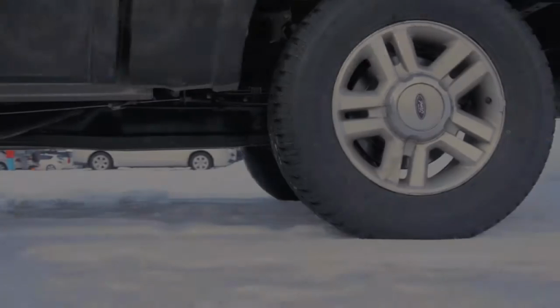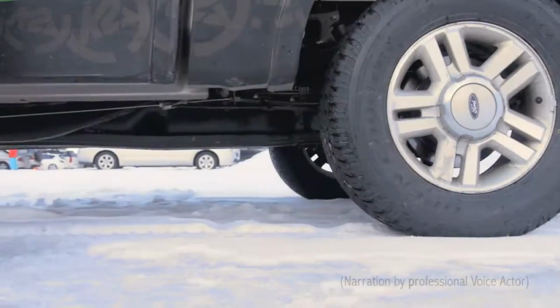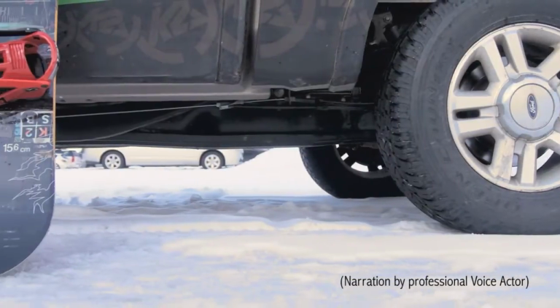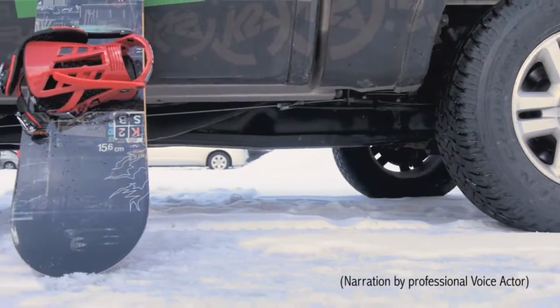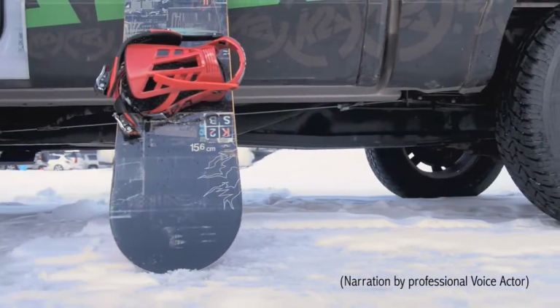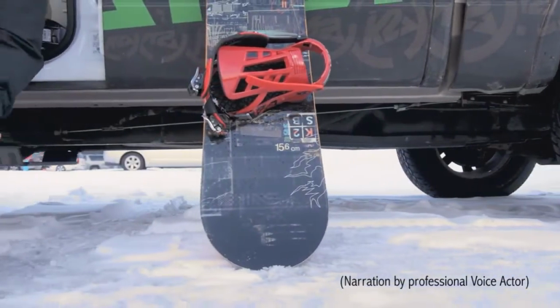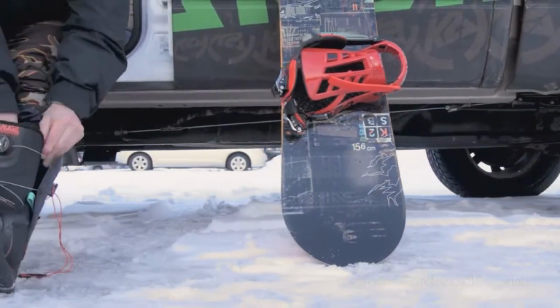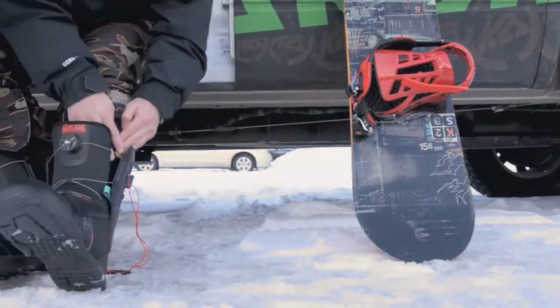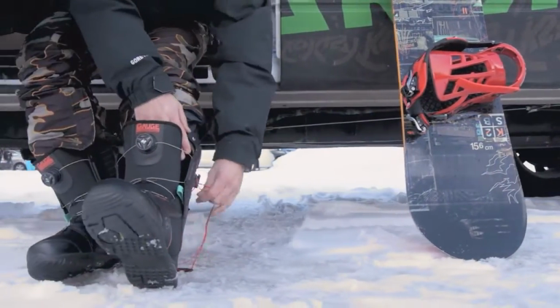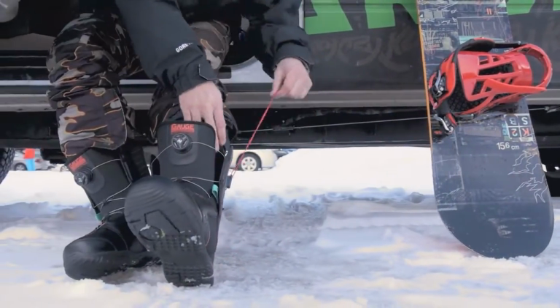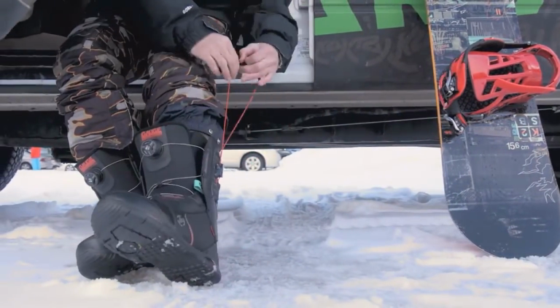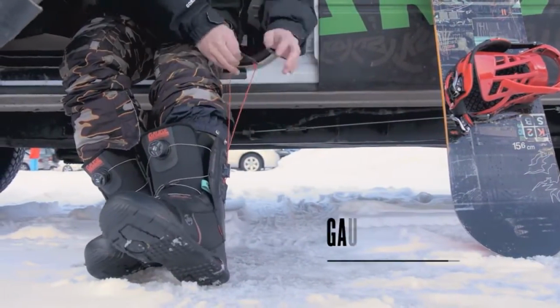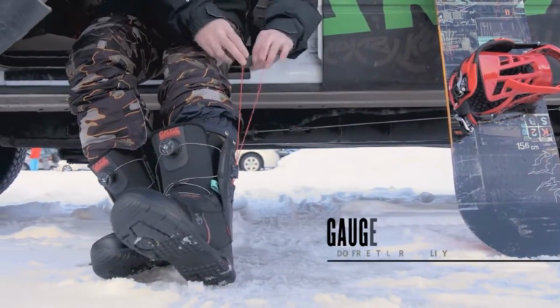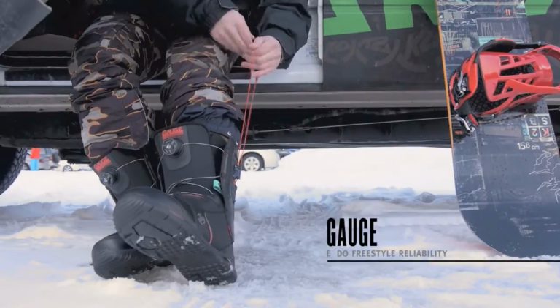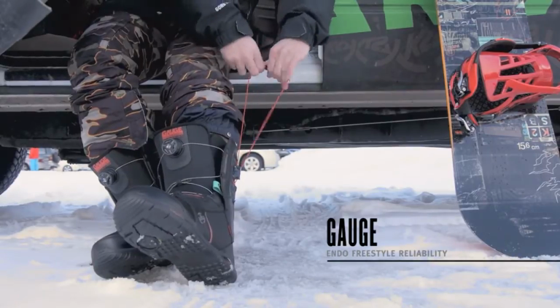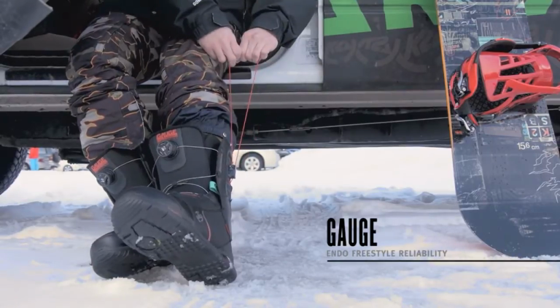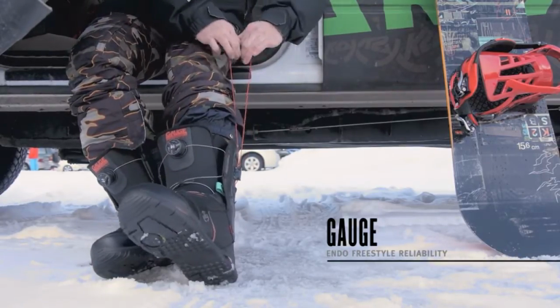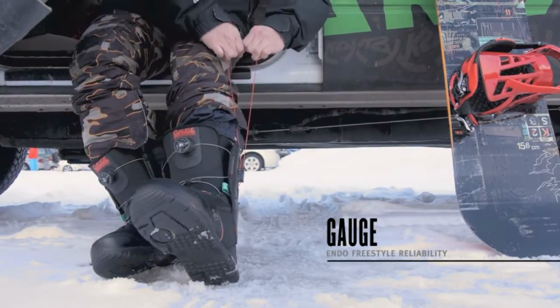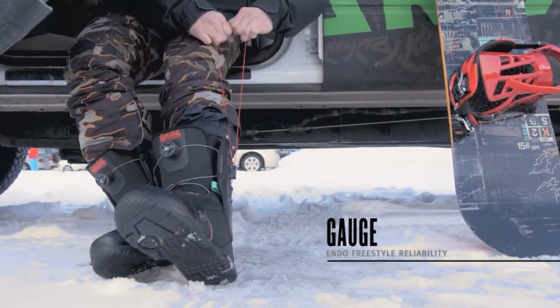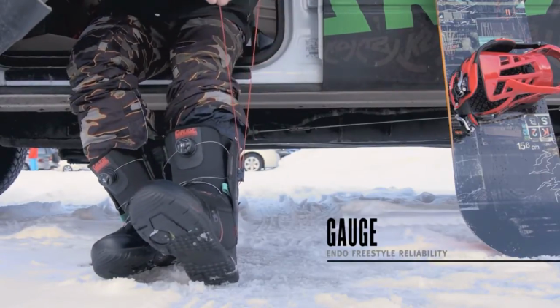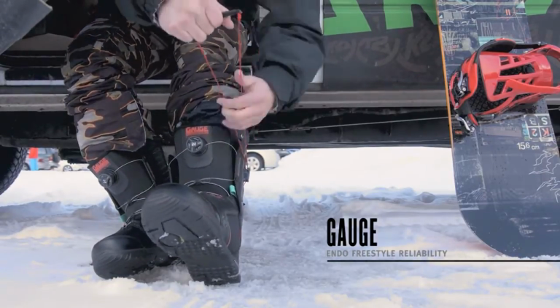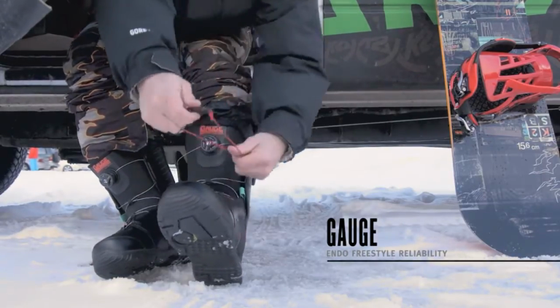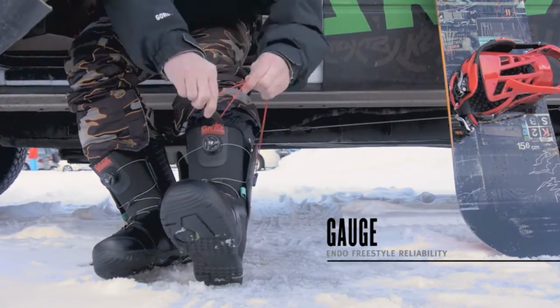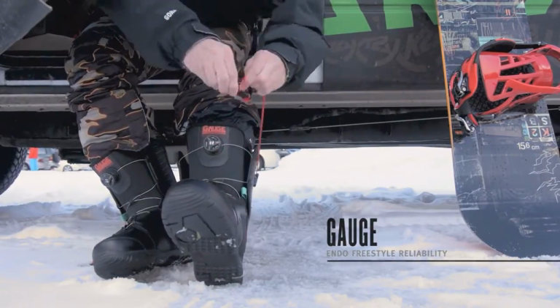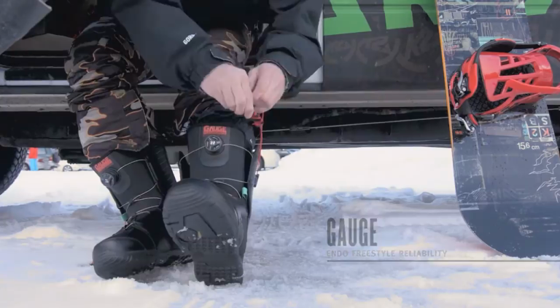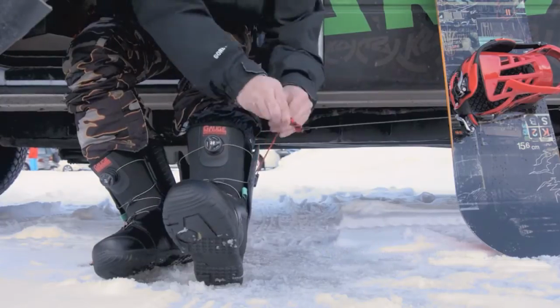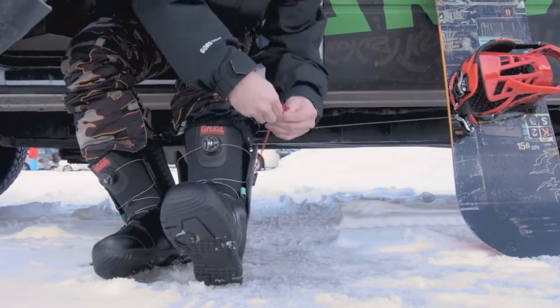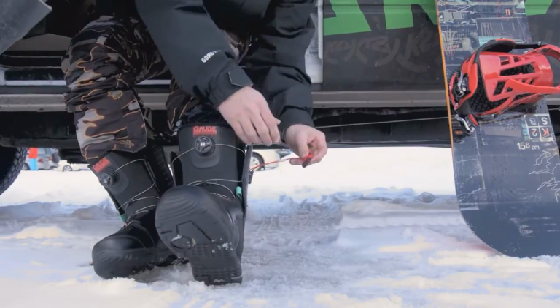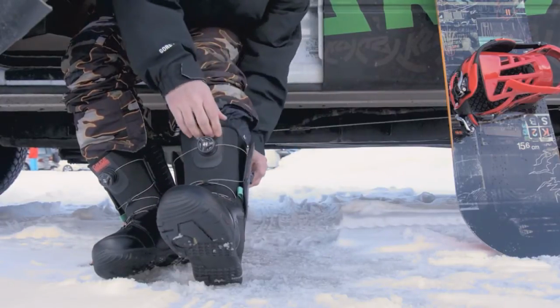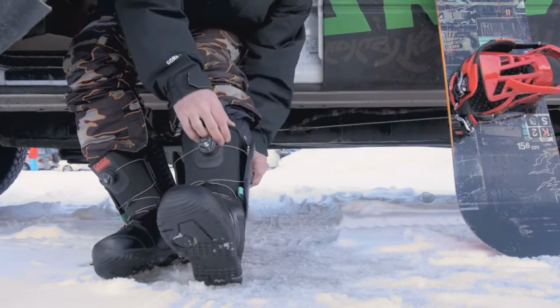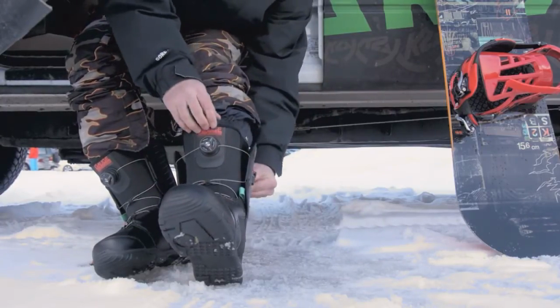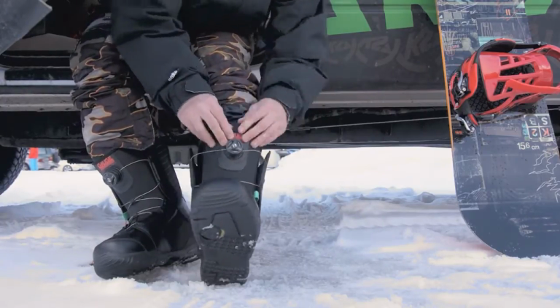The all-new 2014 K2 Gauge combines team feedback and K2's patented endo construction to create the ideal all-mountain boot, guaranteed to maintain its shape and flex through hell and back.